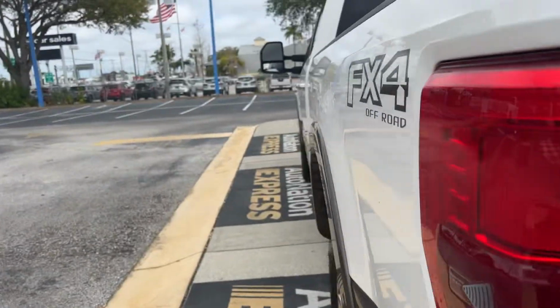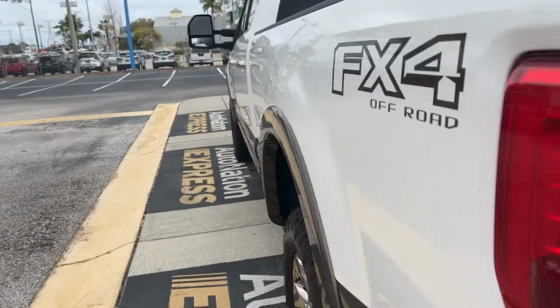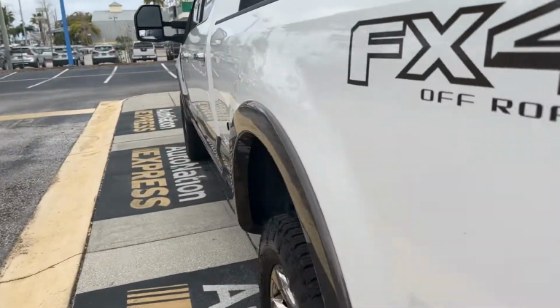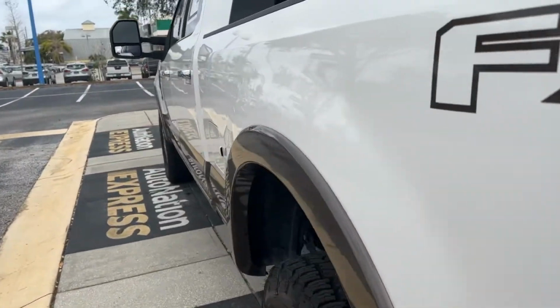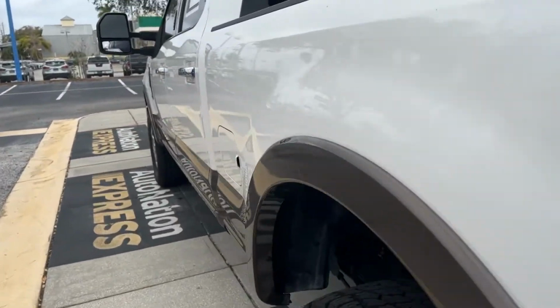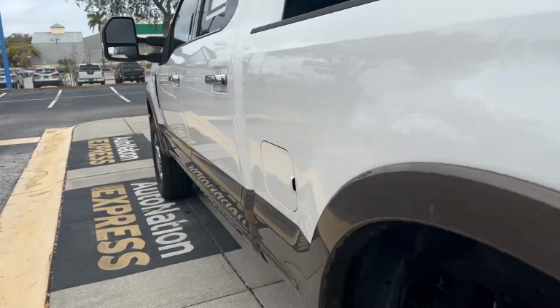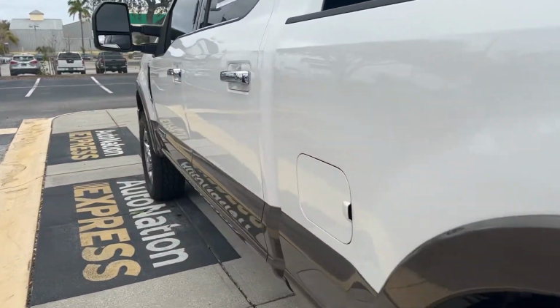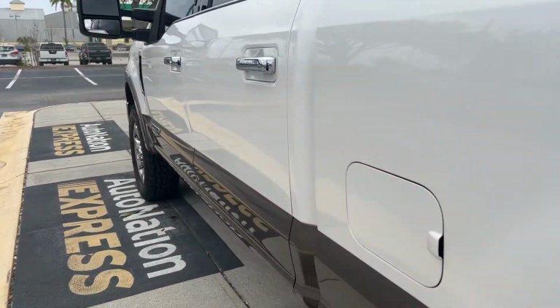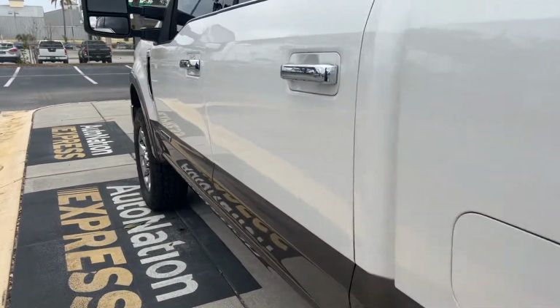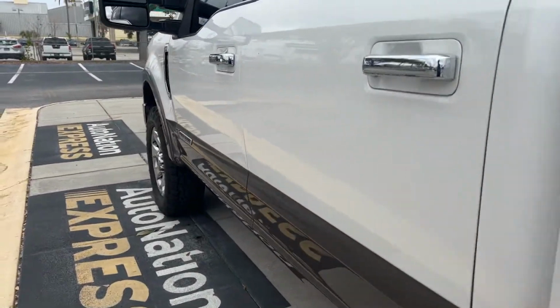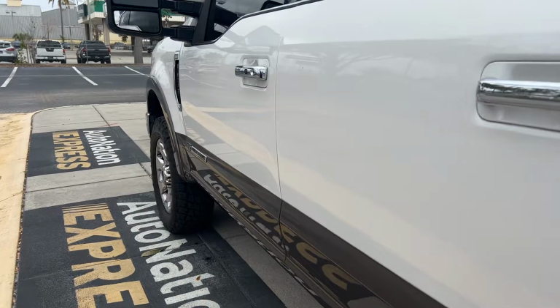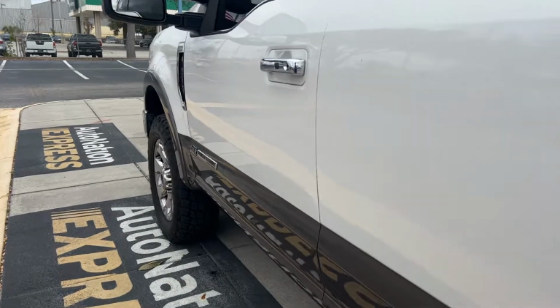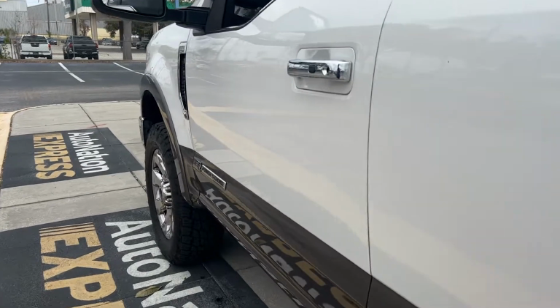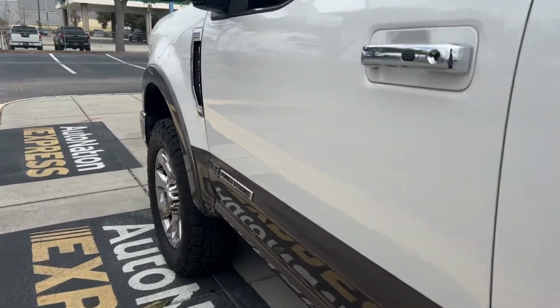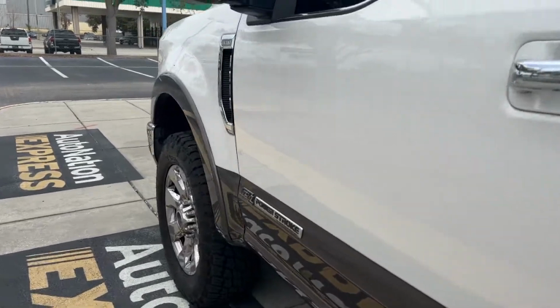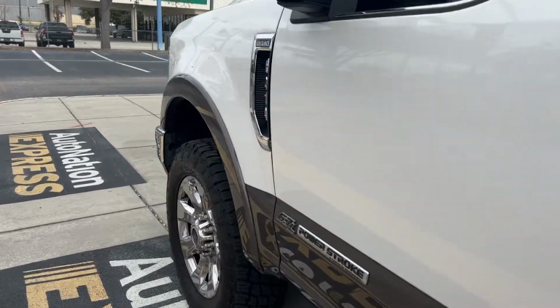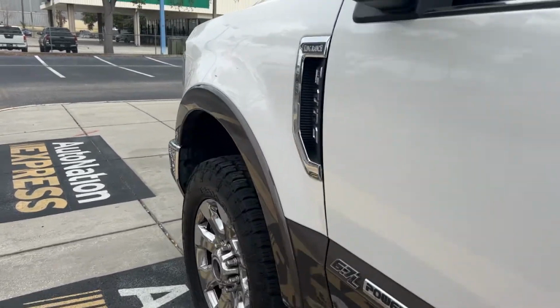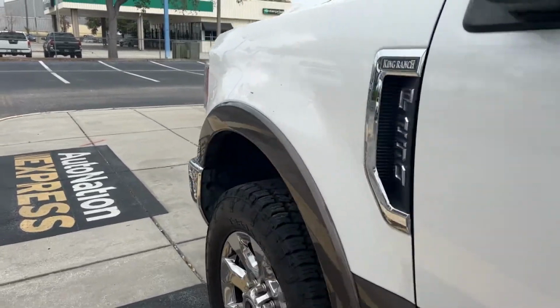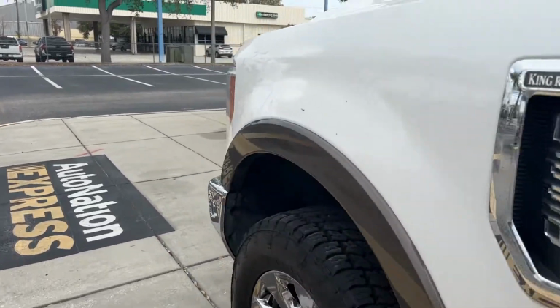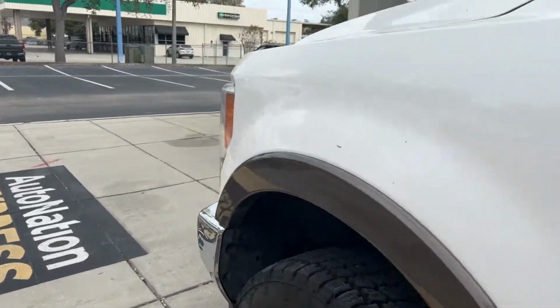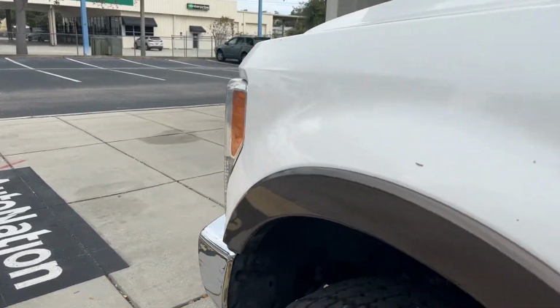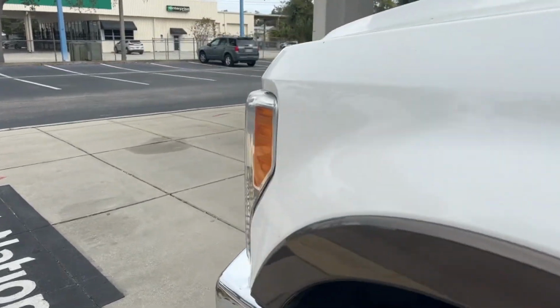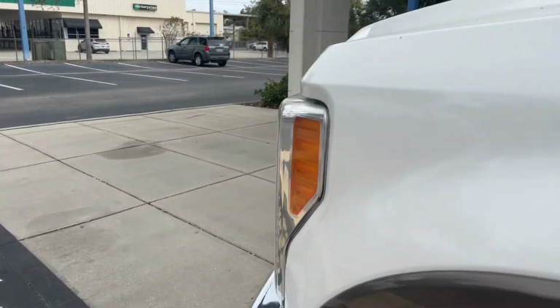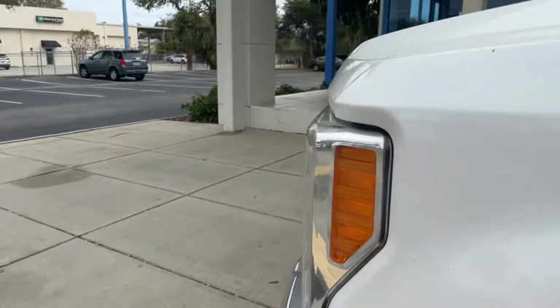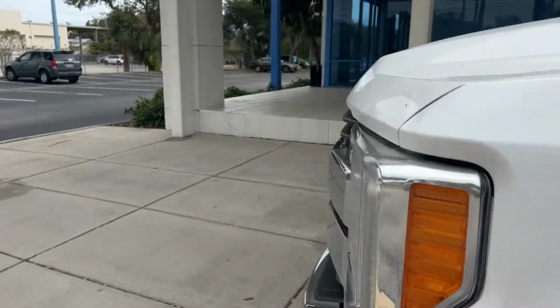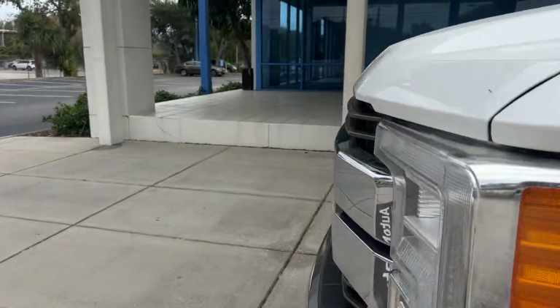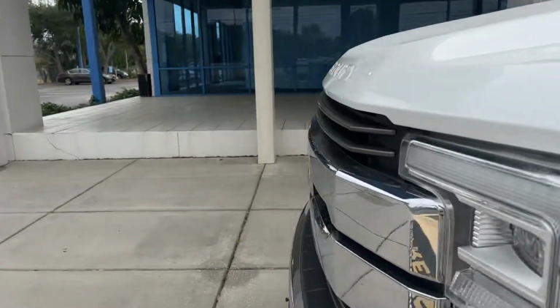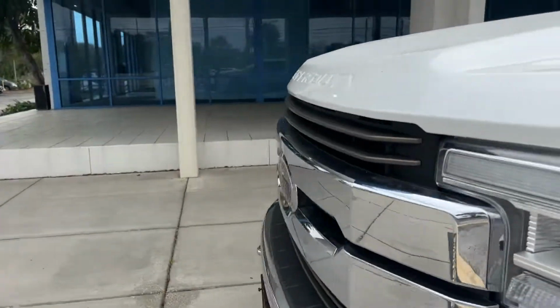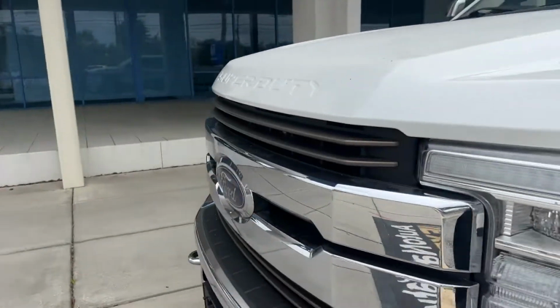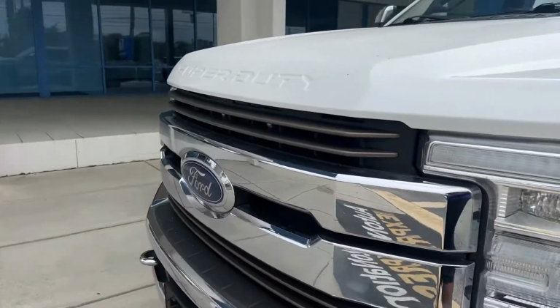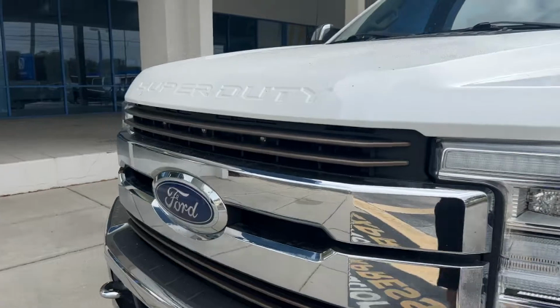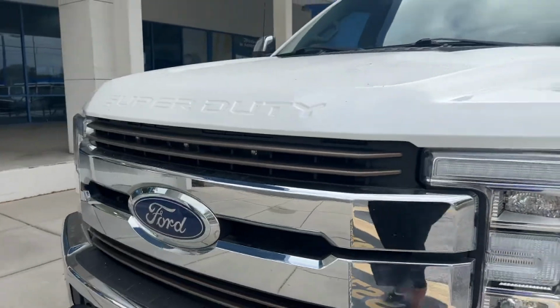This vehicle is four-wheel drive, powered by a 6.7 liter Power Stroke turbo diesel engine, so it's got a lot of torque.